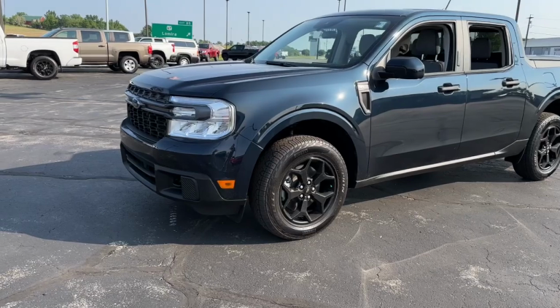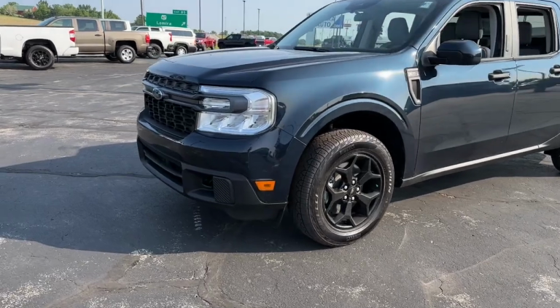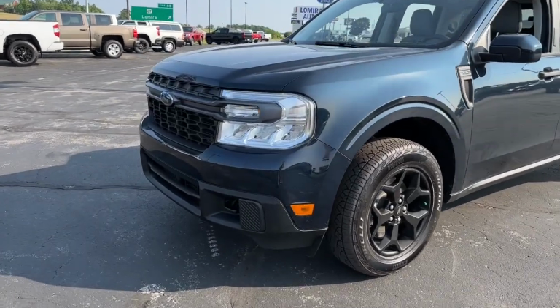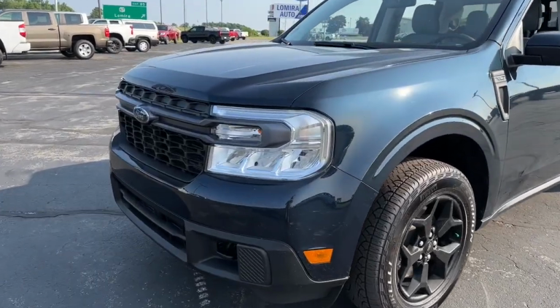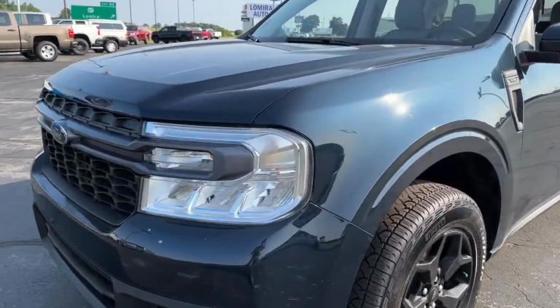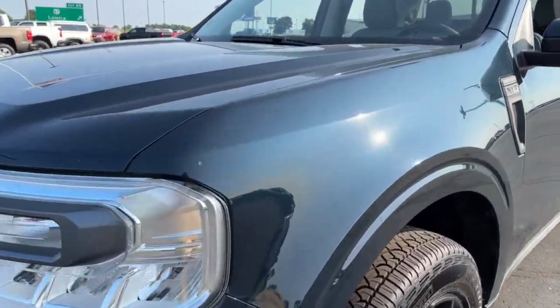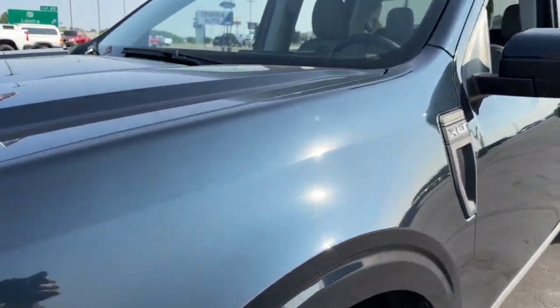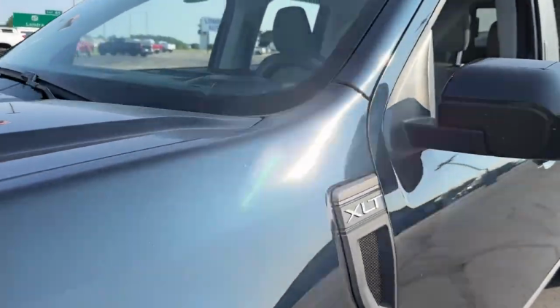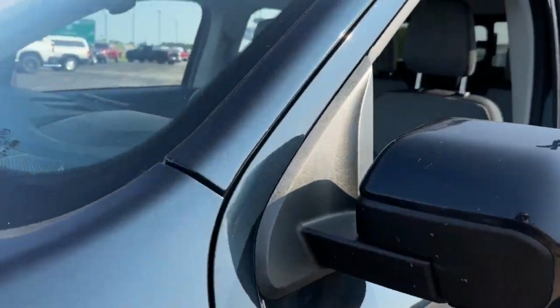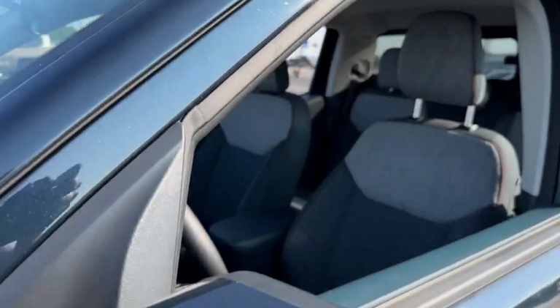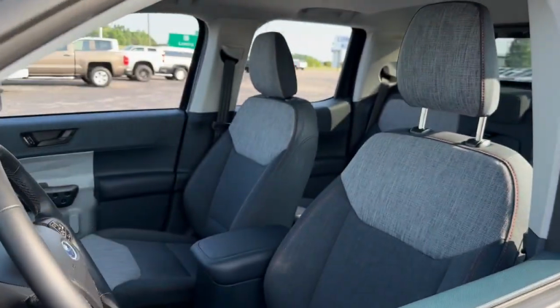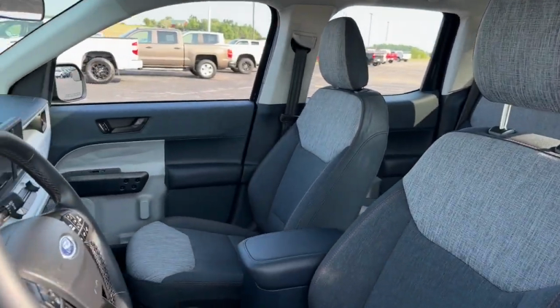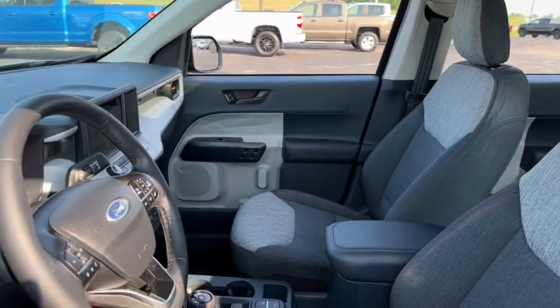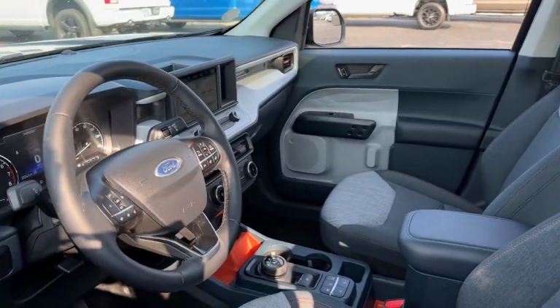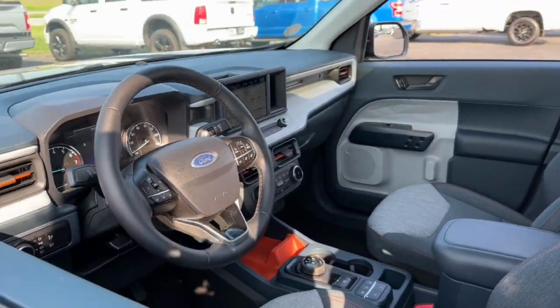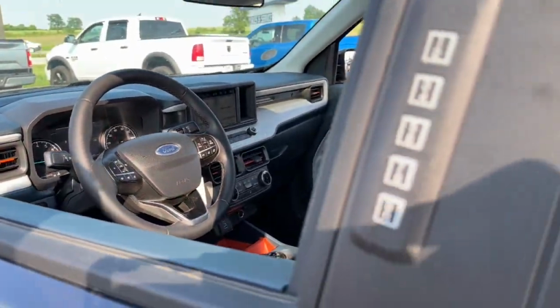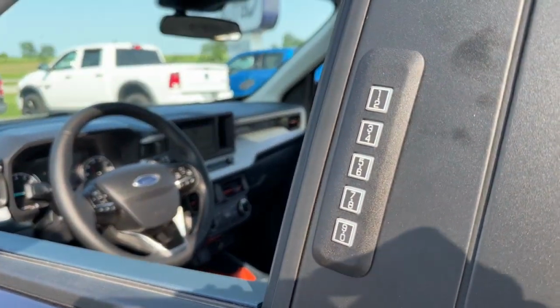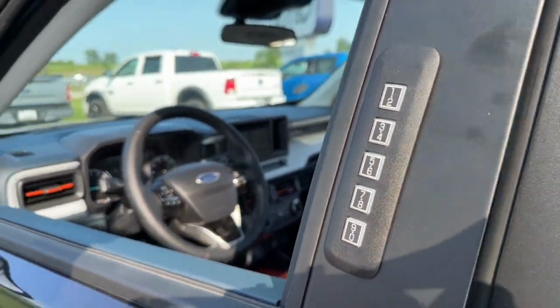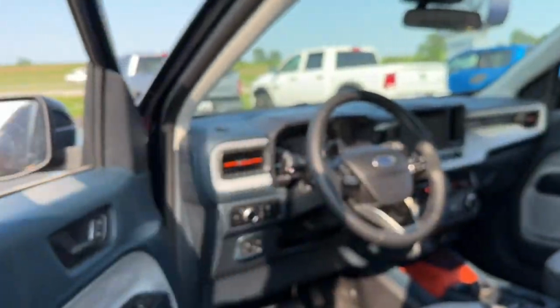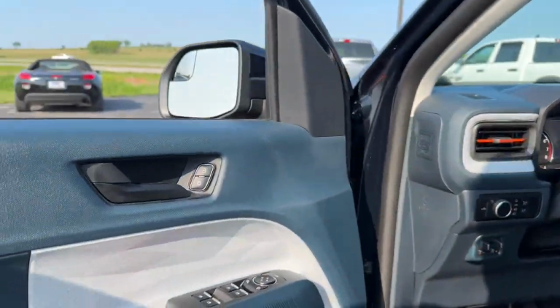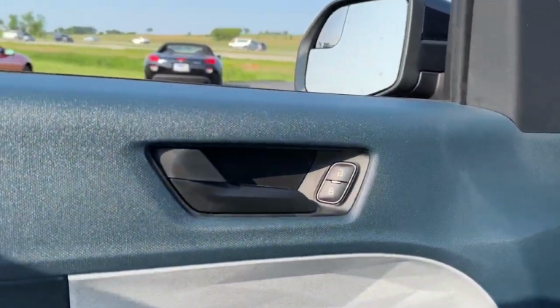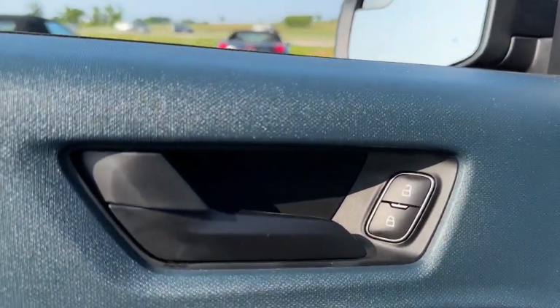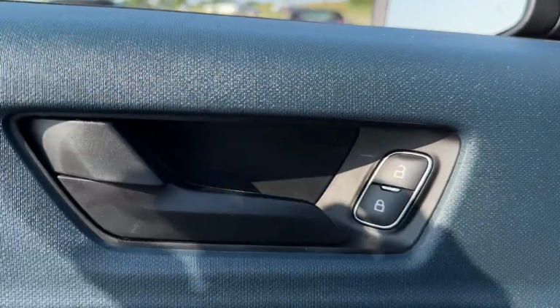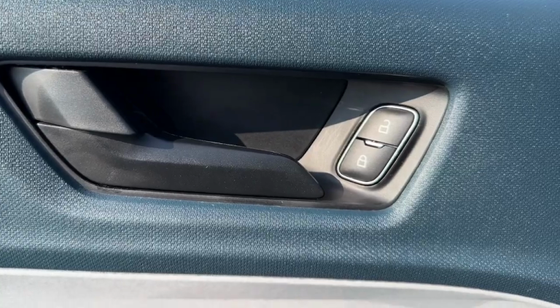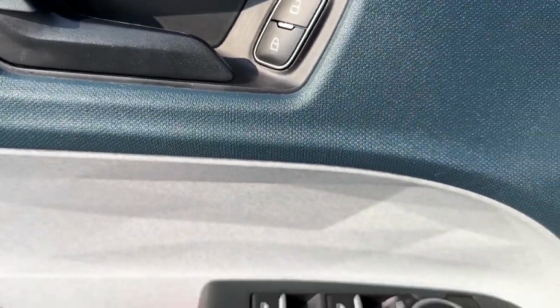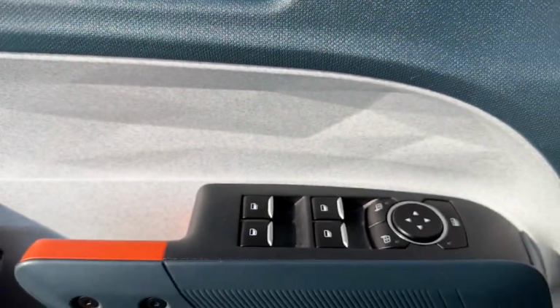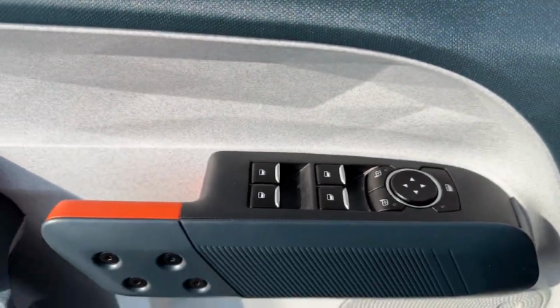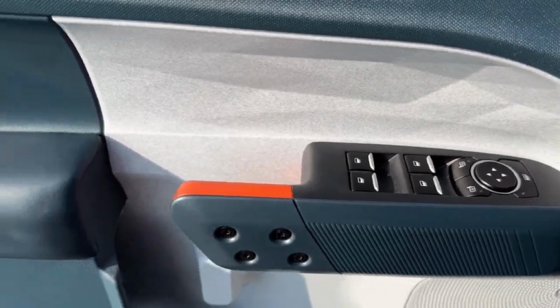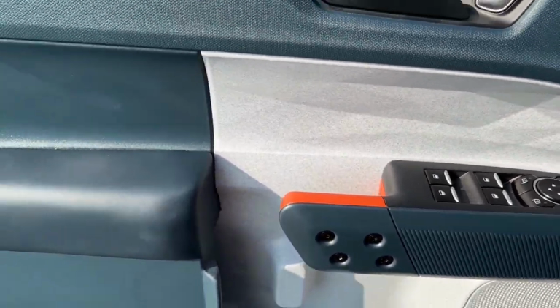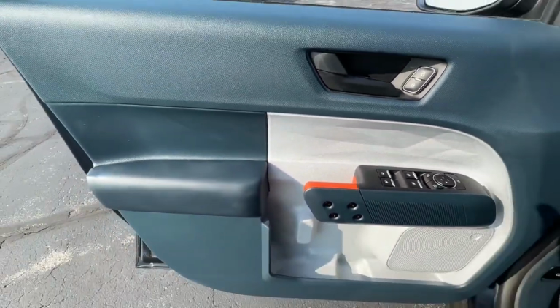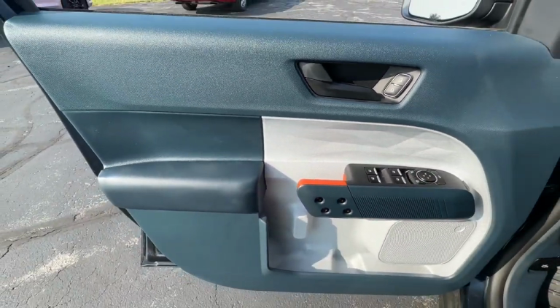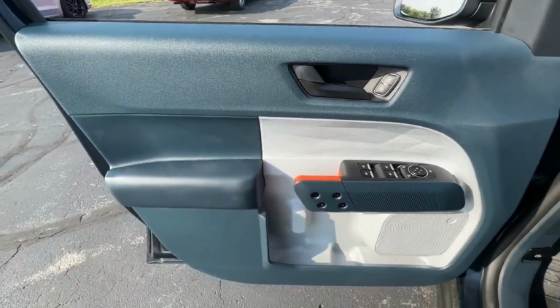Heated steering wheel, Apple CarPlay and or Android Auto, keyless entry, moonroof, remote engine start, heated mirrors, steering wheel audio controls, trailer hitch, front tow hooks, heated front seat.